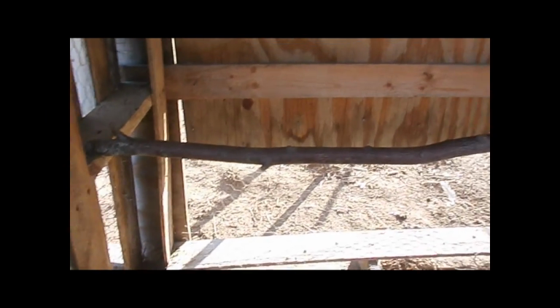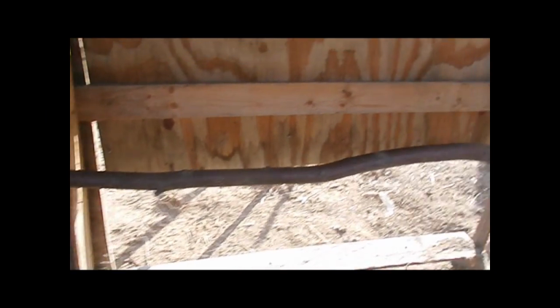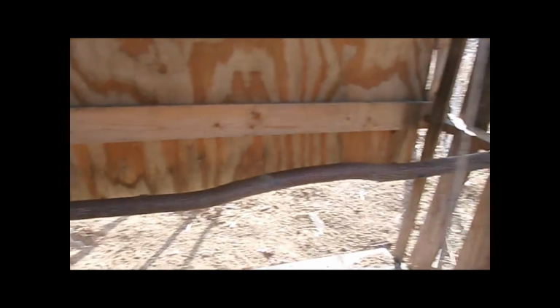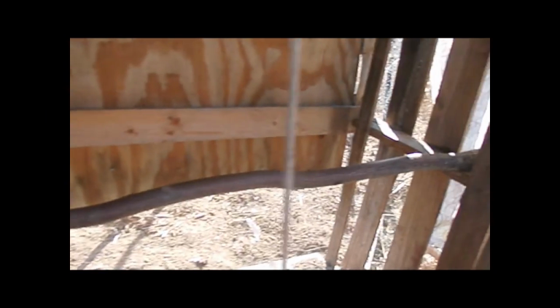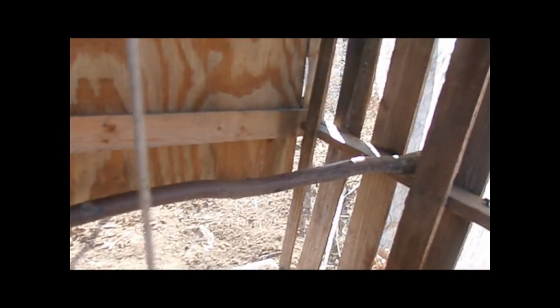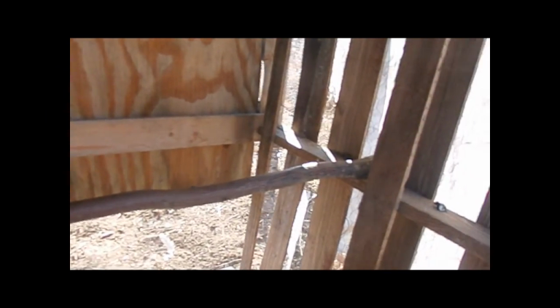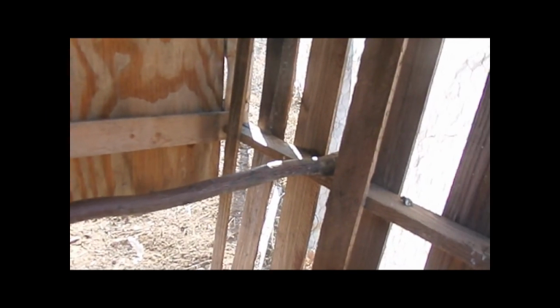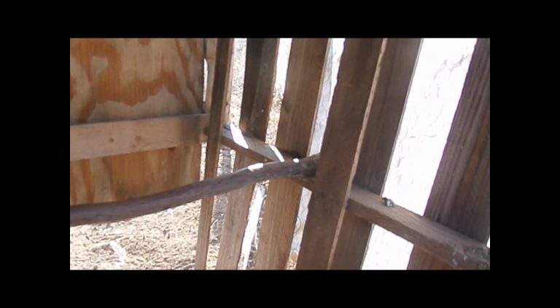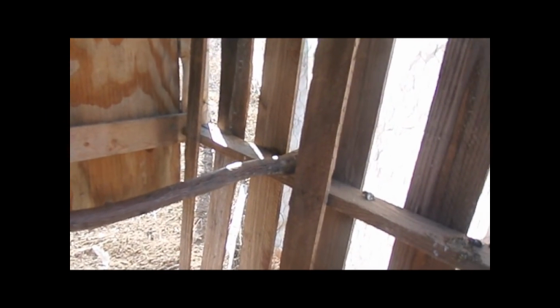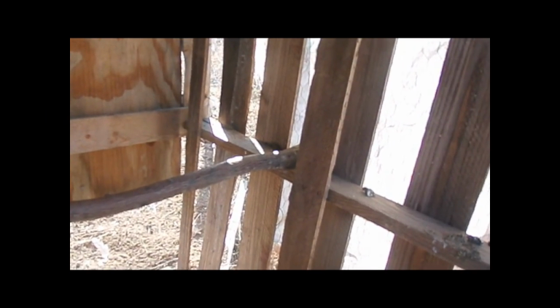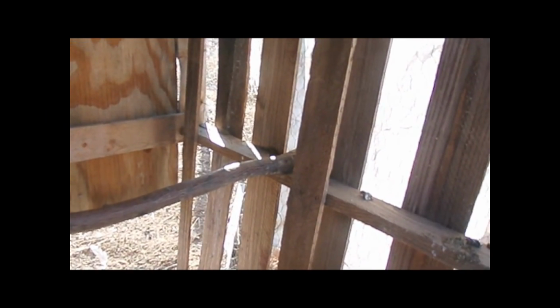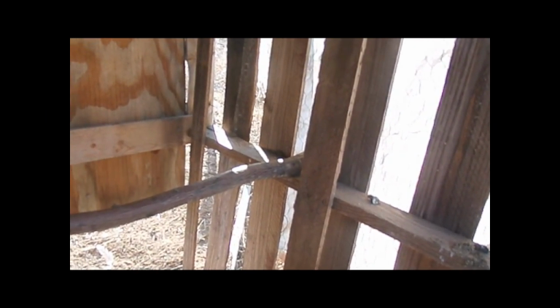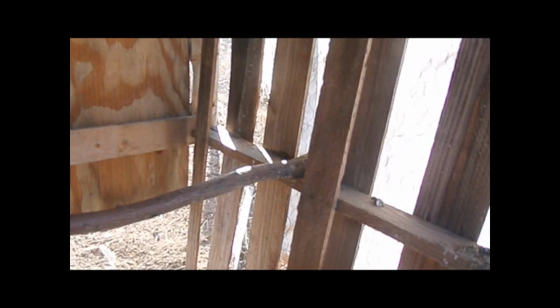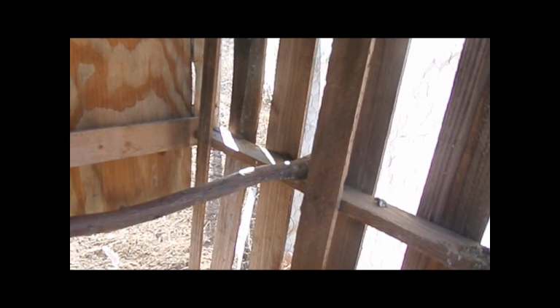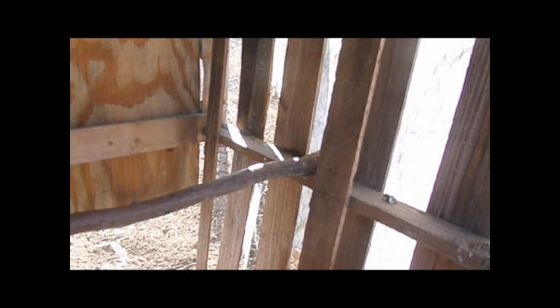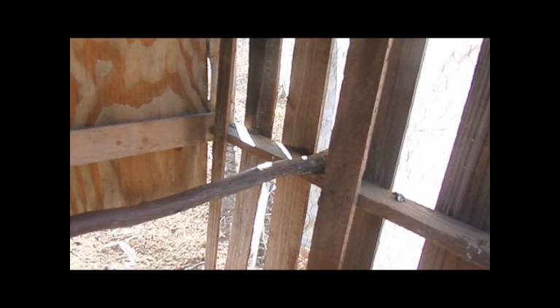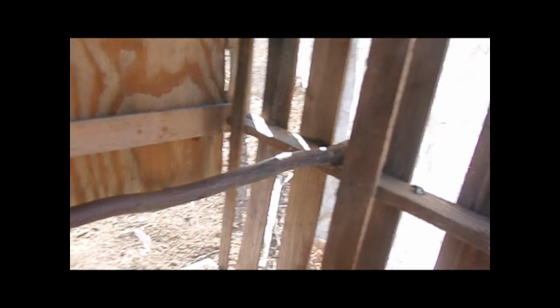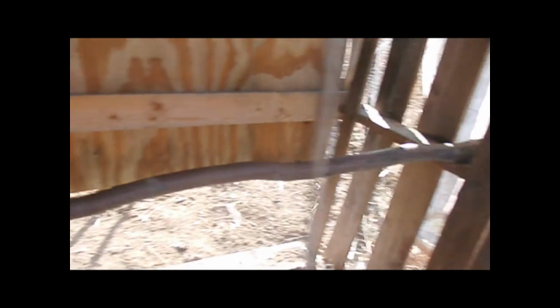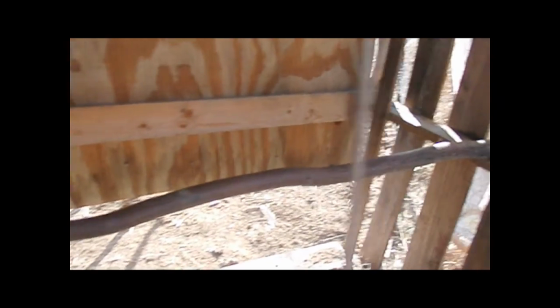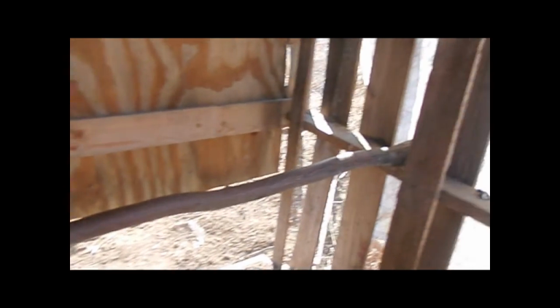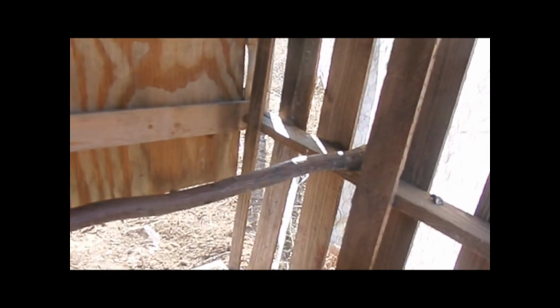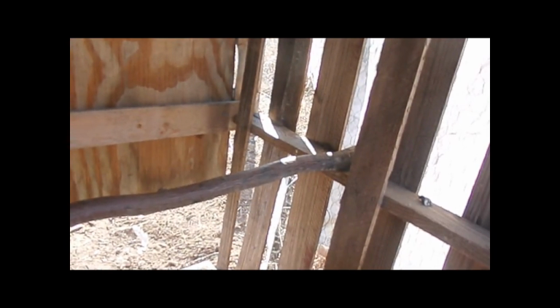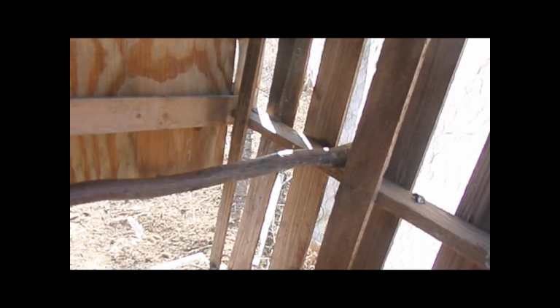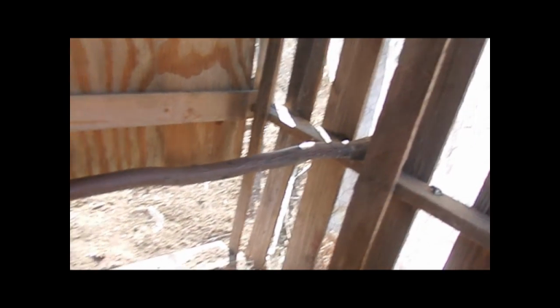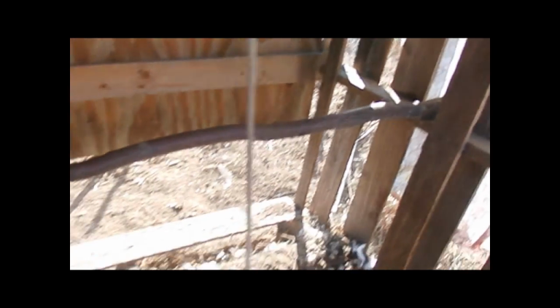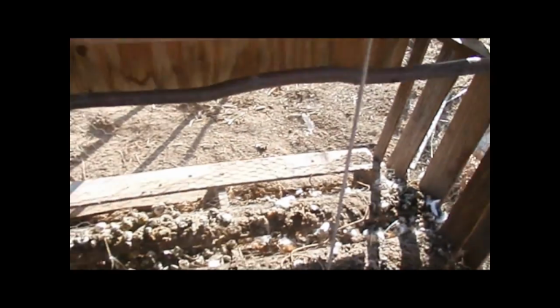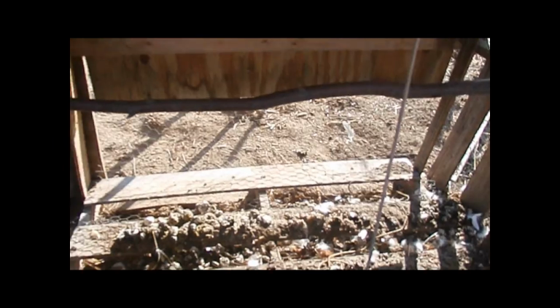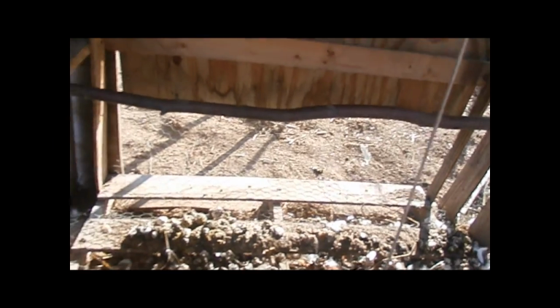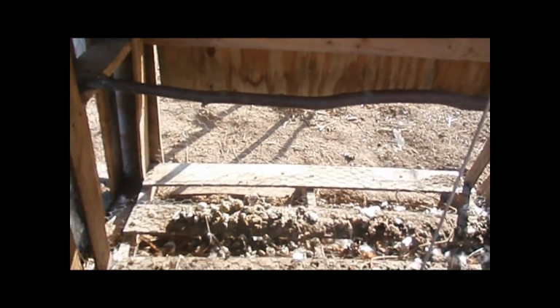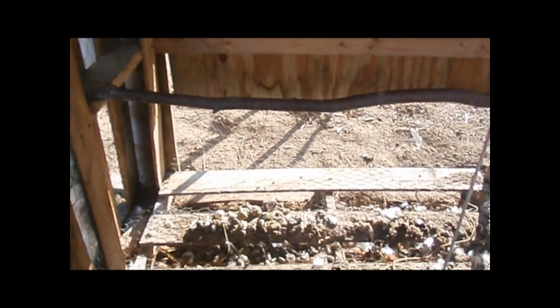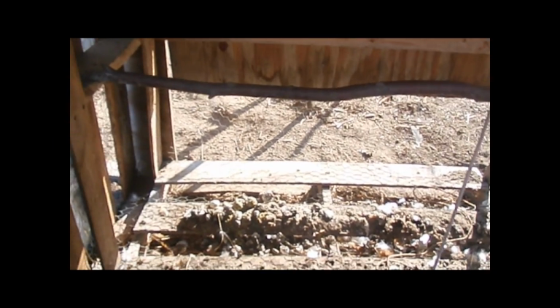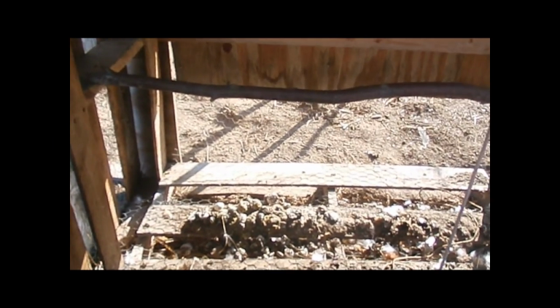They'll scoot right up next to each other on that roost pole, and they'll all be down at this end — scoot together, keeping each other warm.